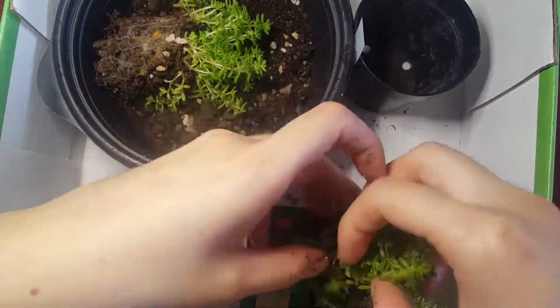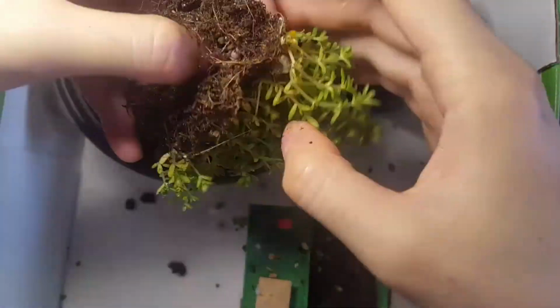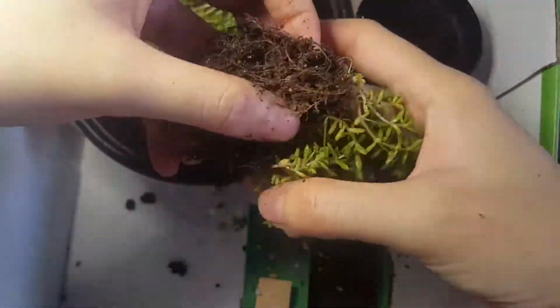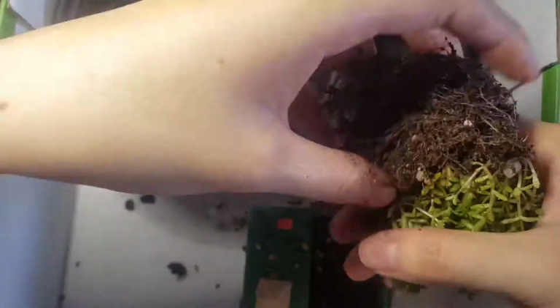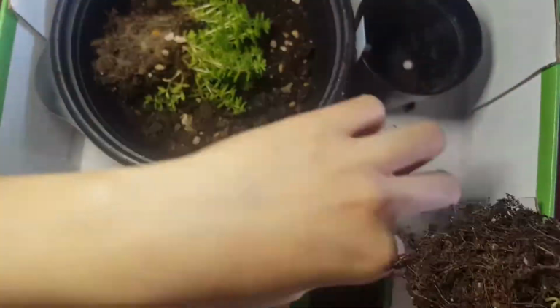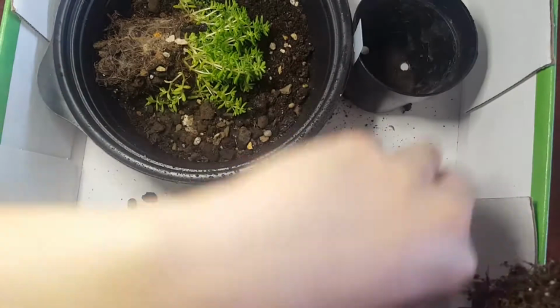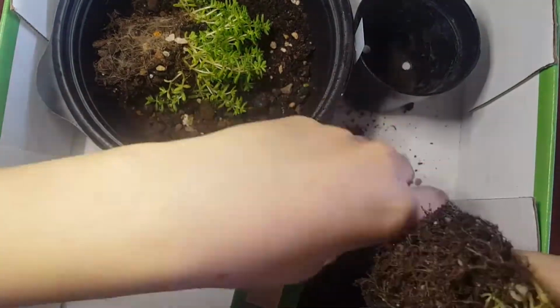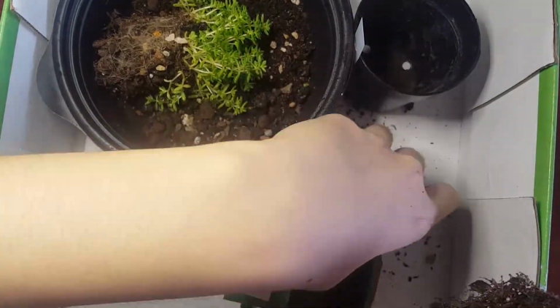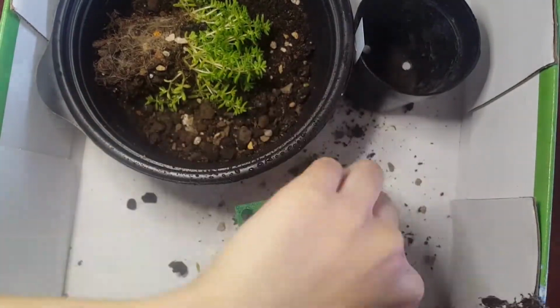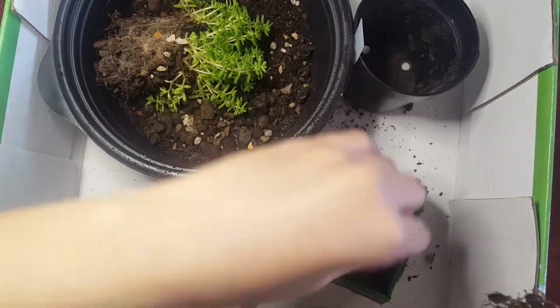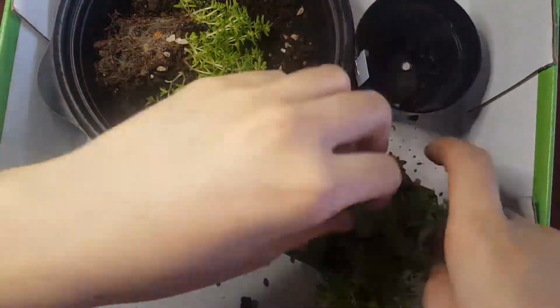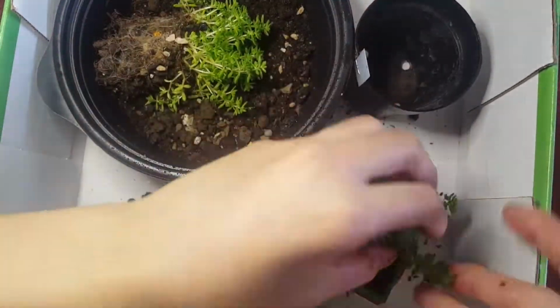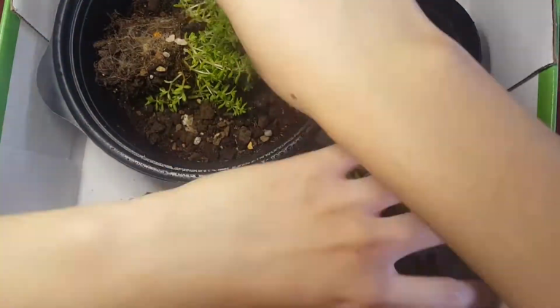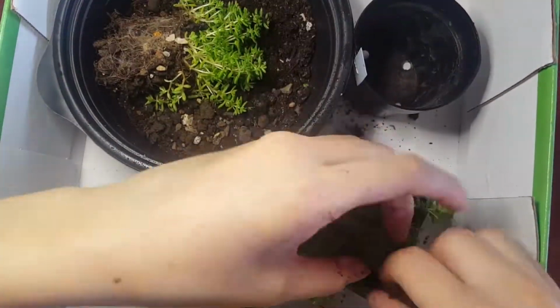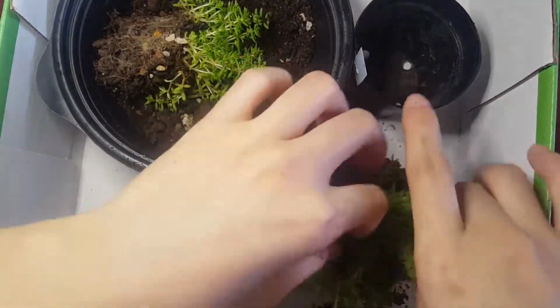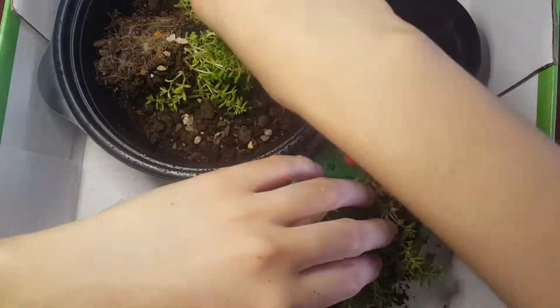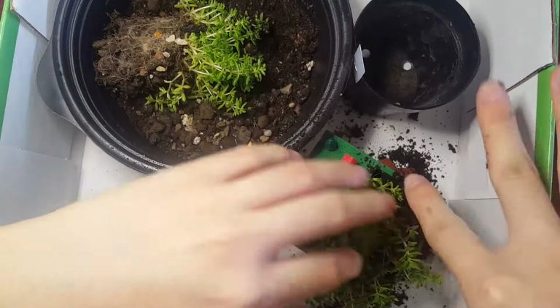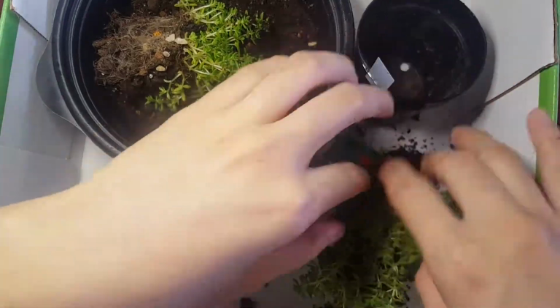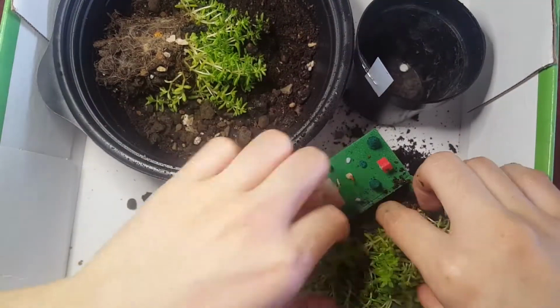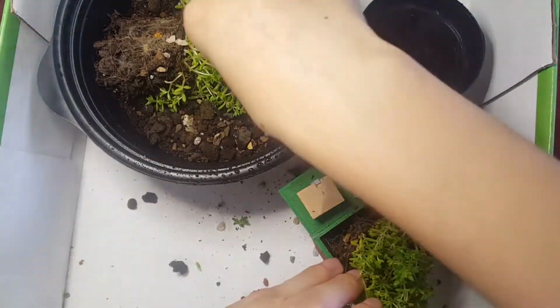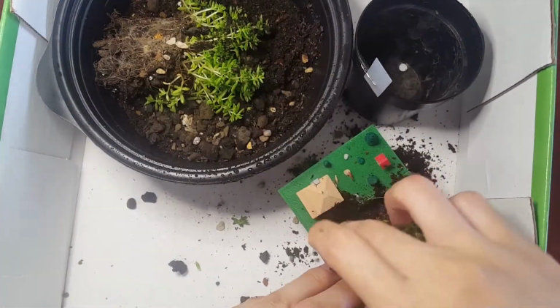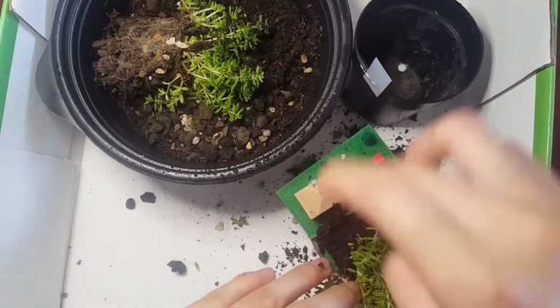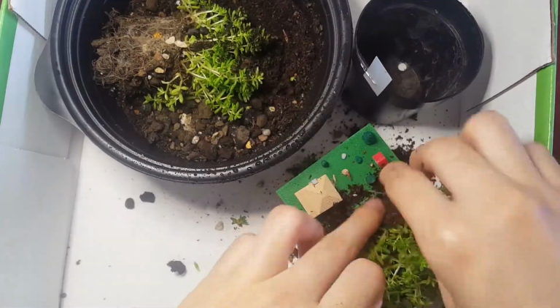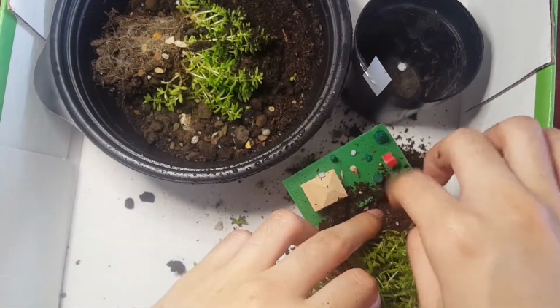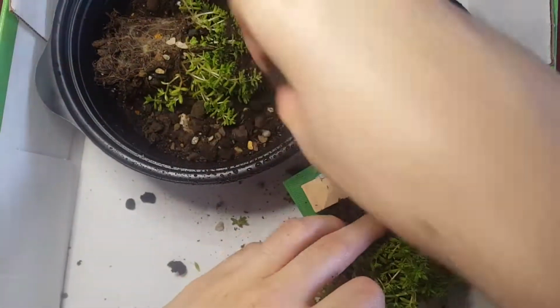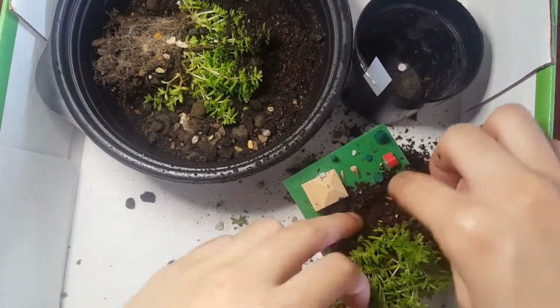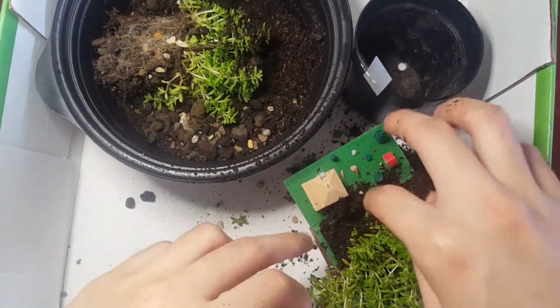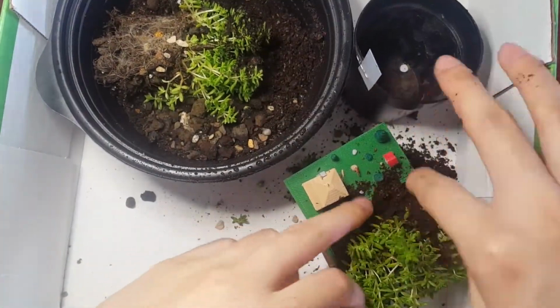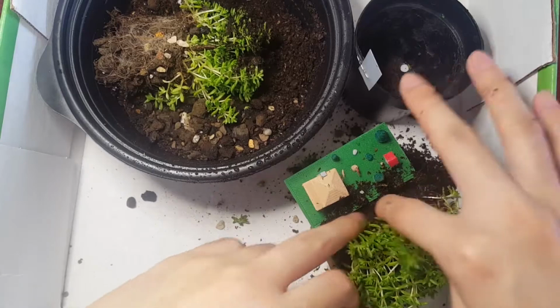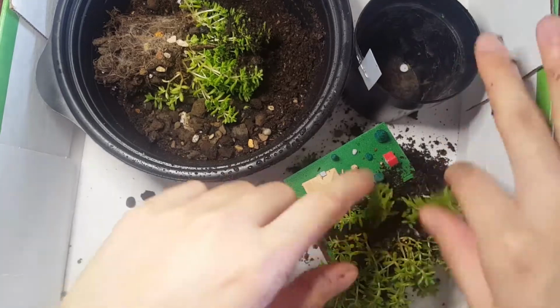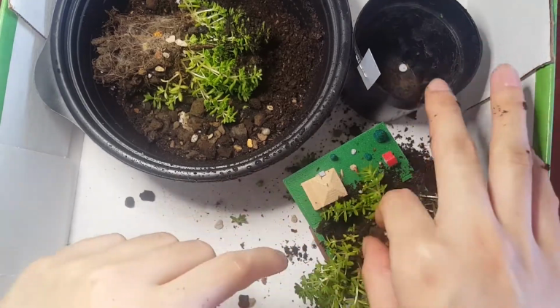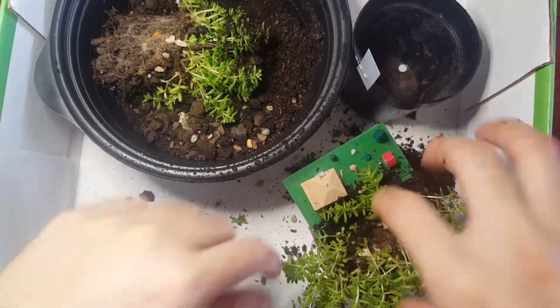Planting was the messiest part of the process. Dirt collected around the small parts, so I had to use a small clean paintbrush to push the dirt back into the box part. Some of the dirt was a bit wet, but after drying in the sun, it was easy to remove.